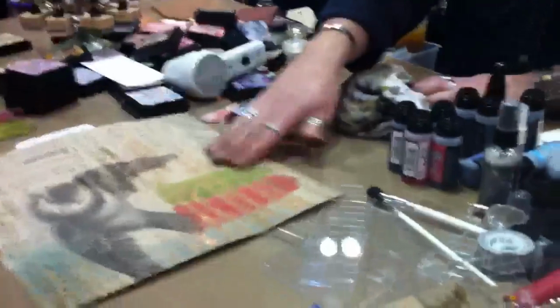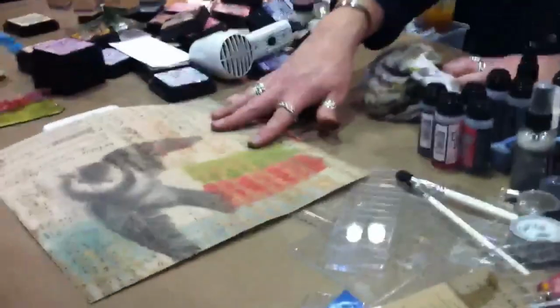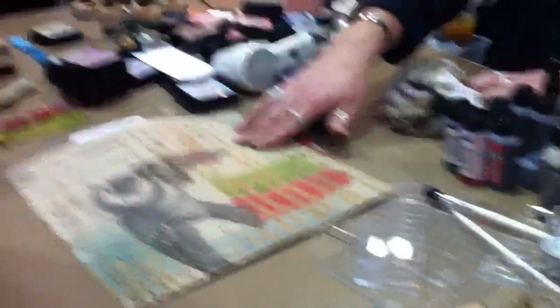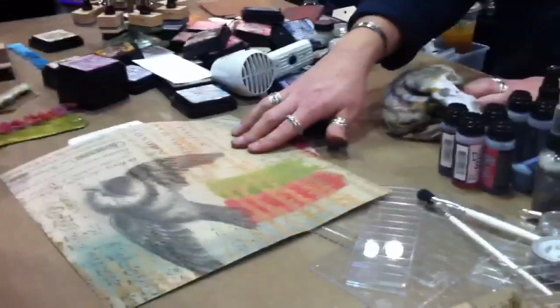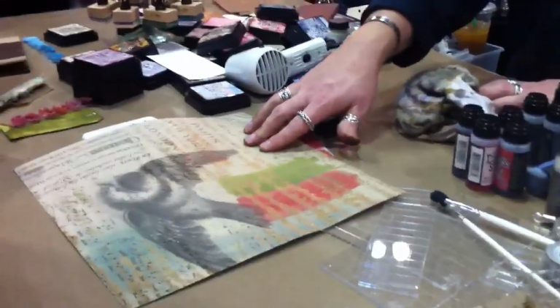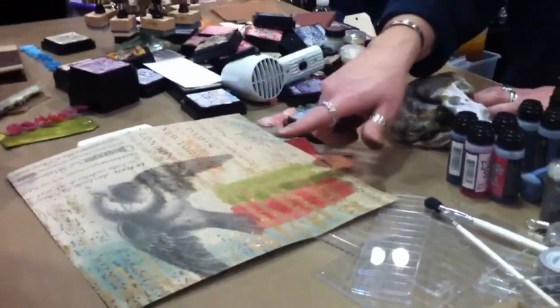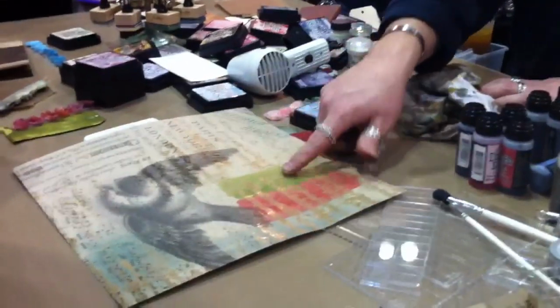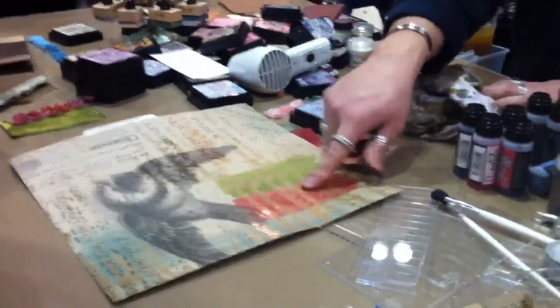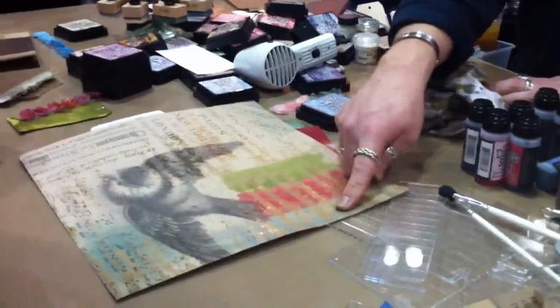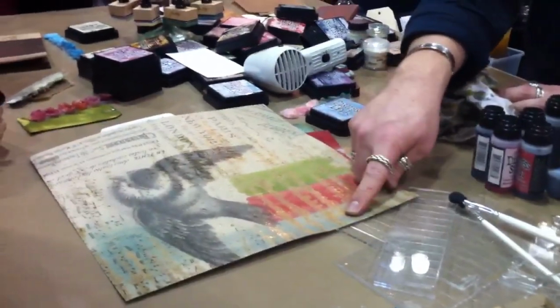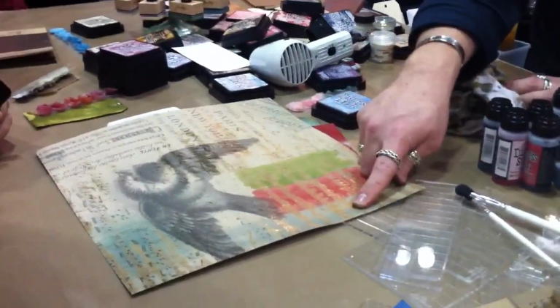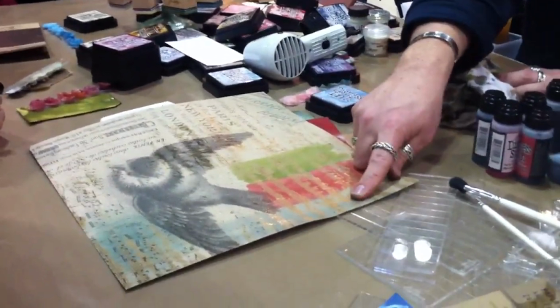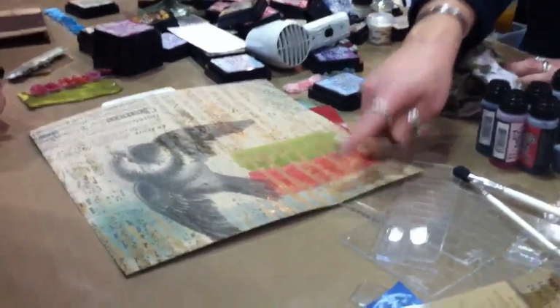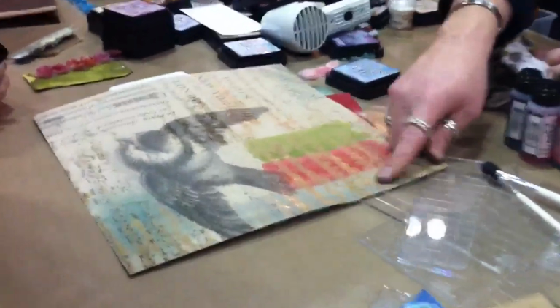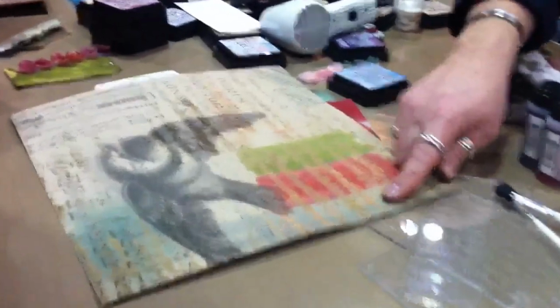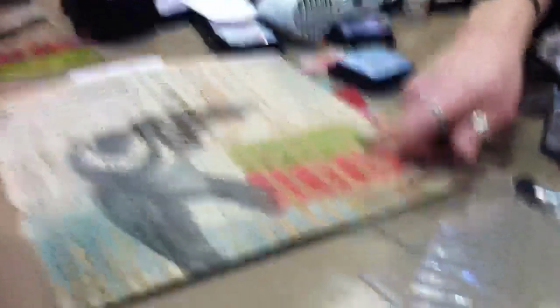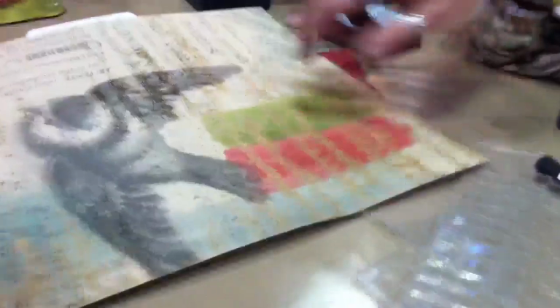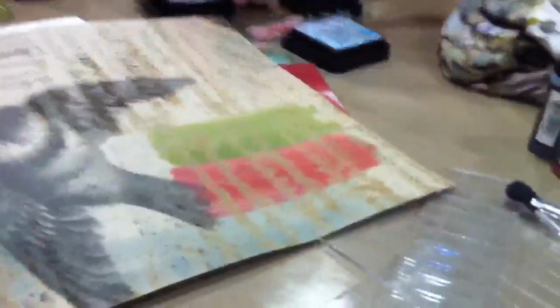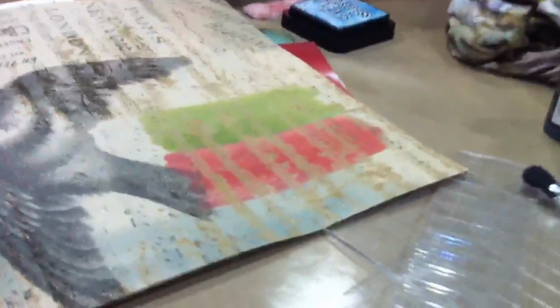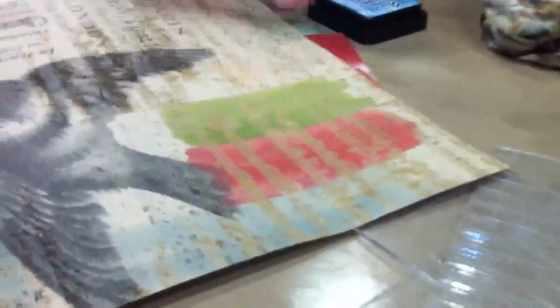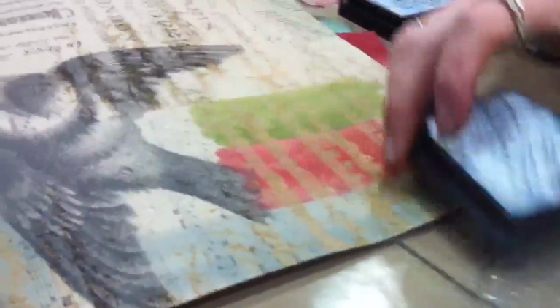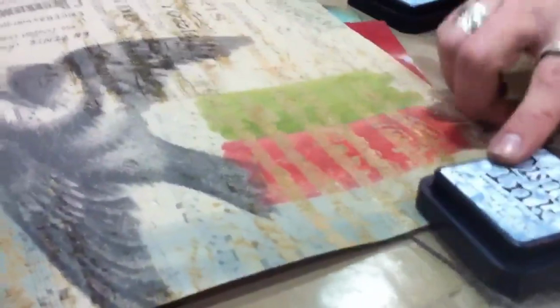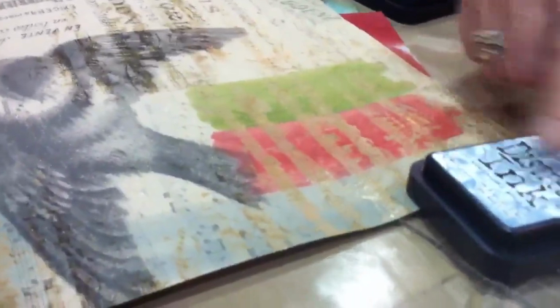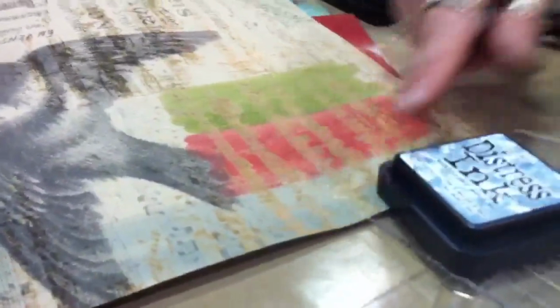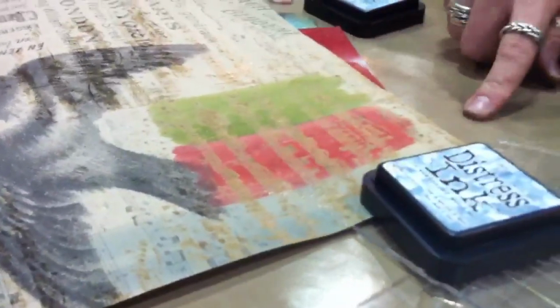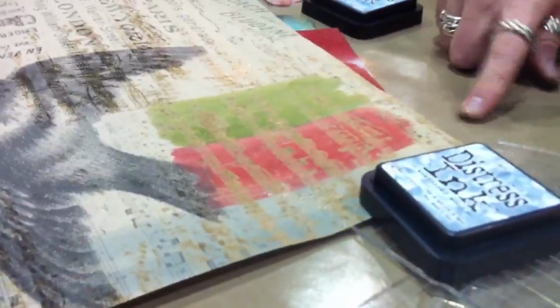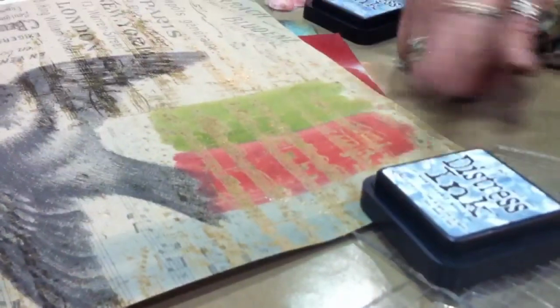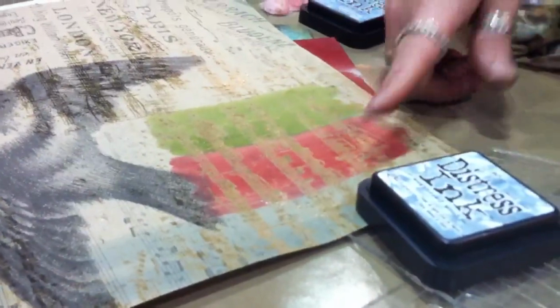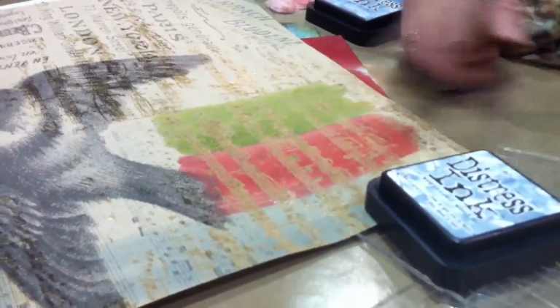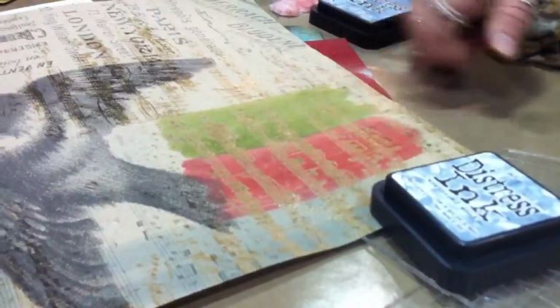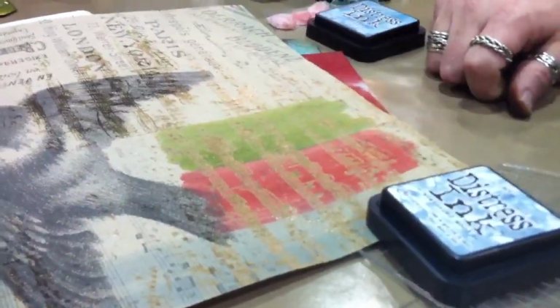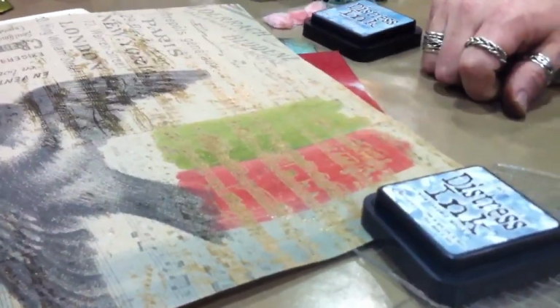When you're working on the Craft Resist, as soon as the color dries it's going to be its true color. That's Weathered Wood, so that's going to be kind of a light blue. That's Fired Brick. That's Peeled Paint.